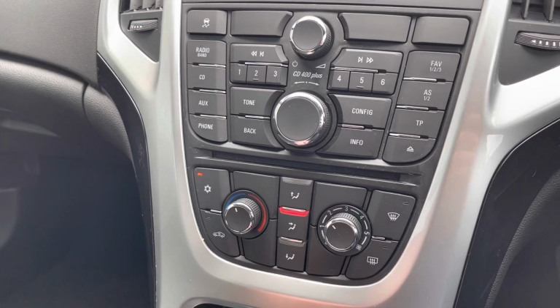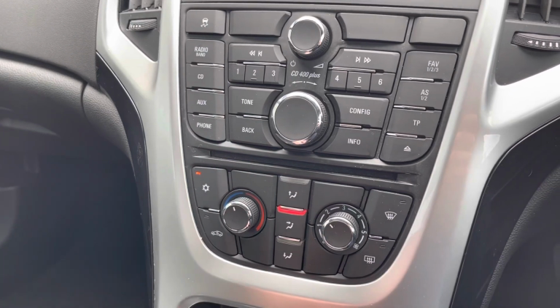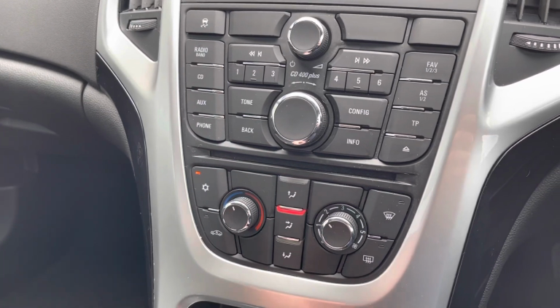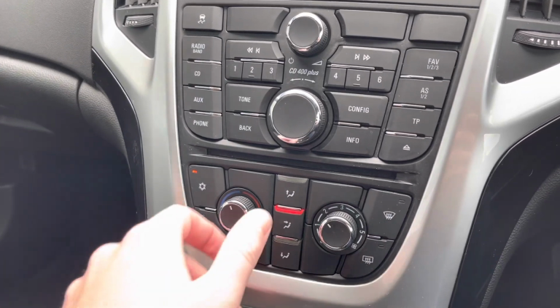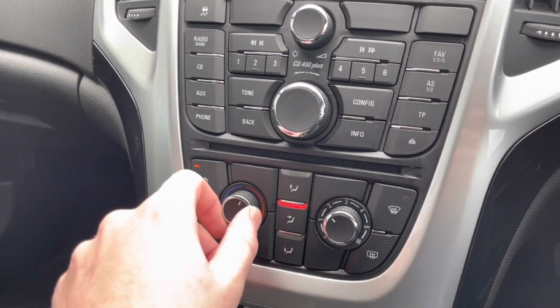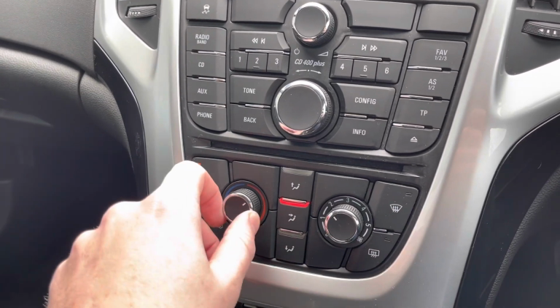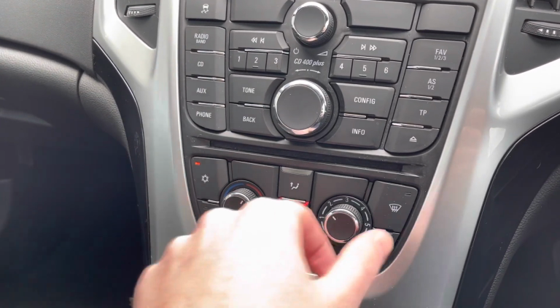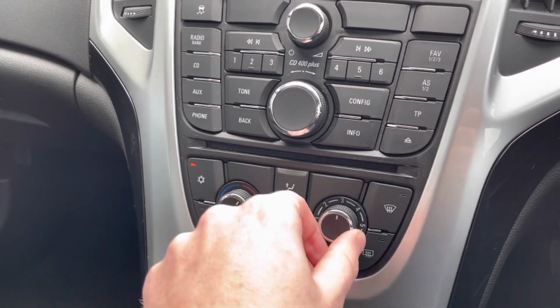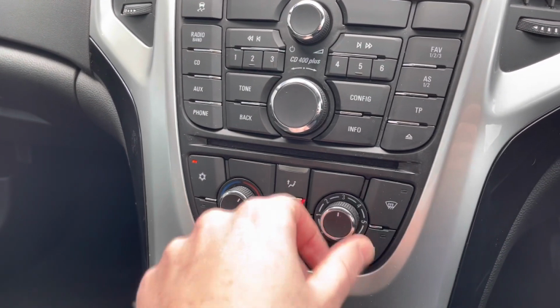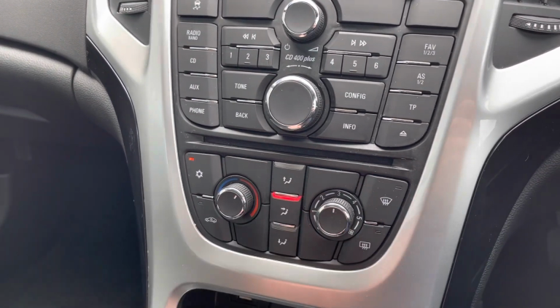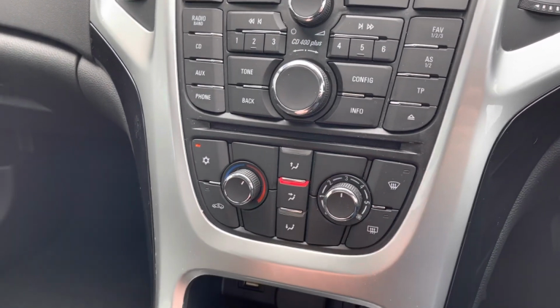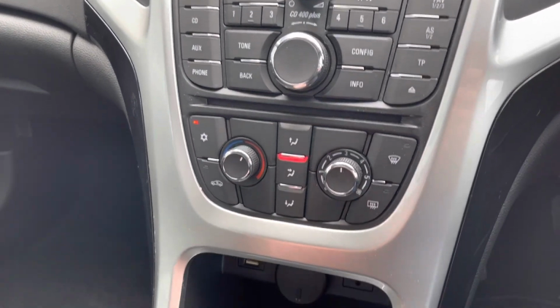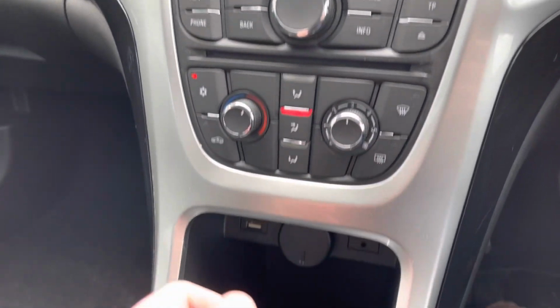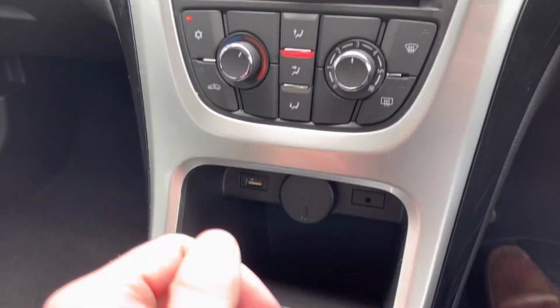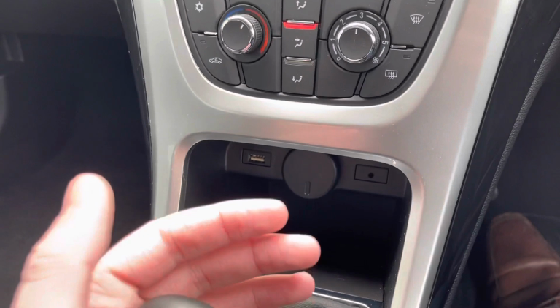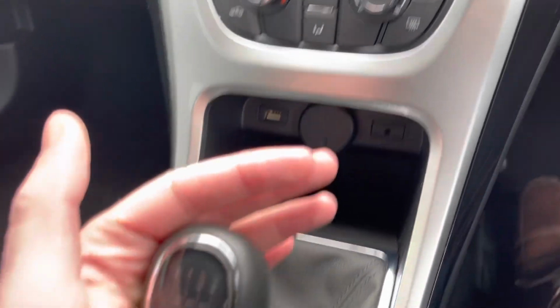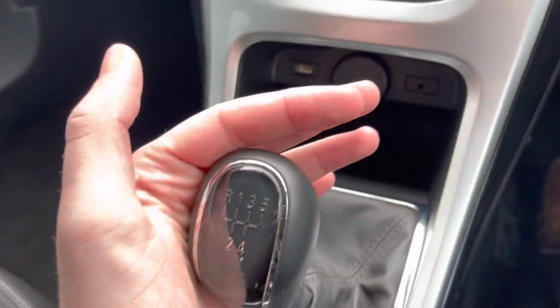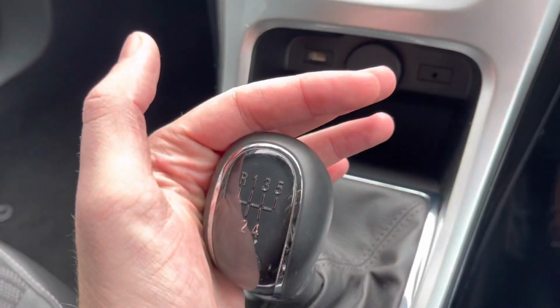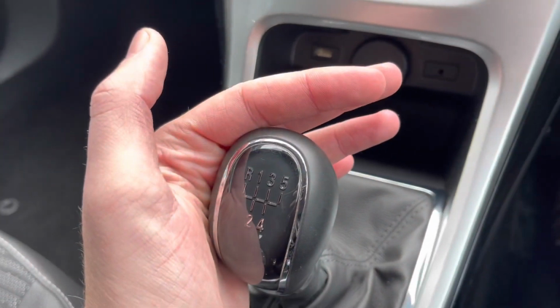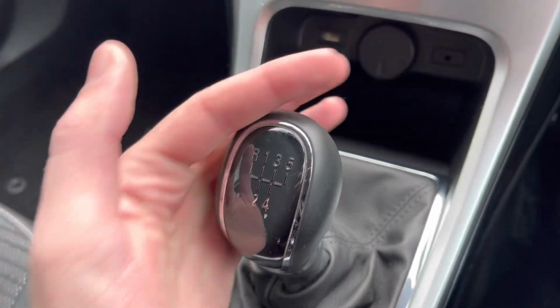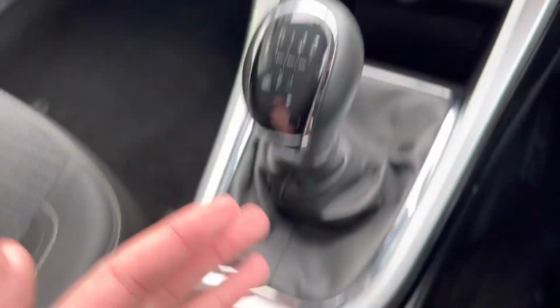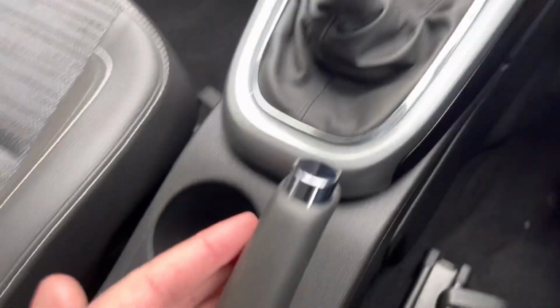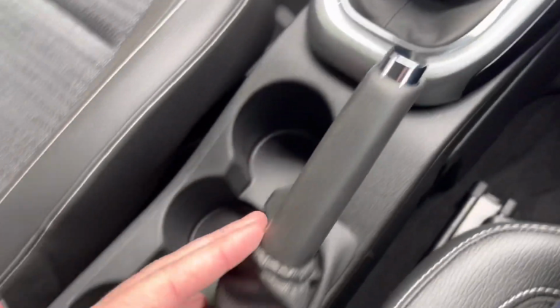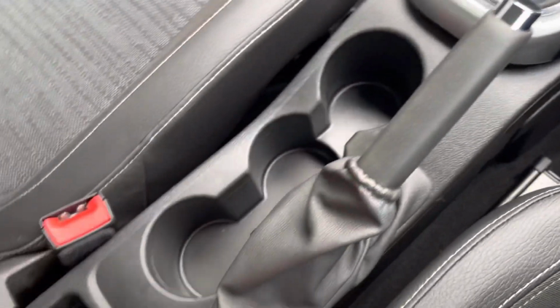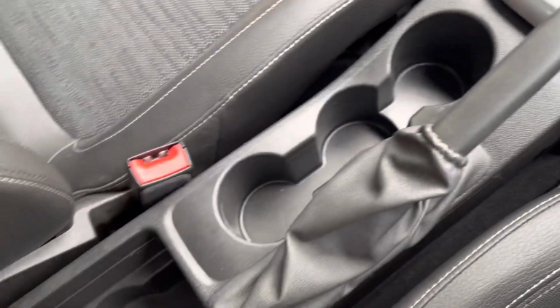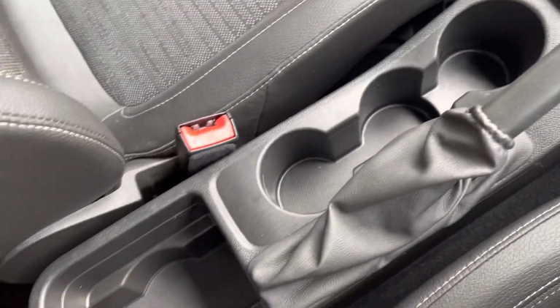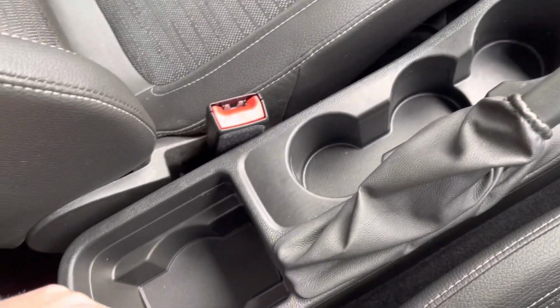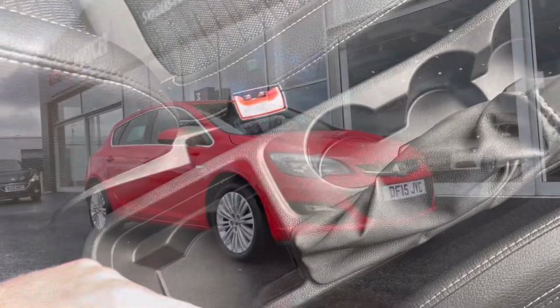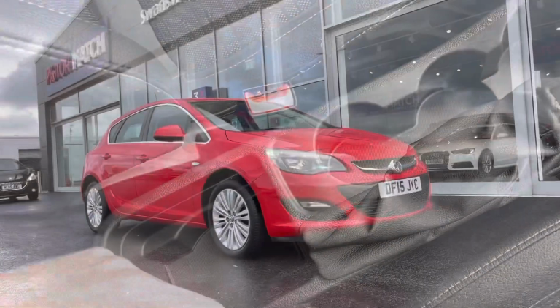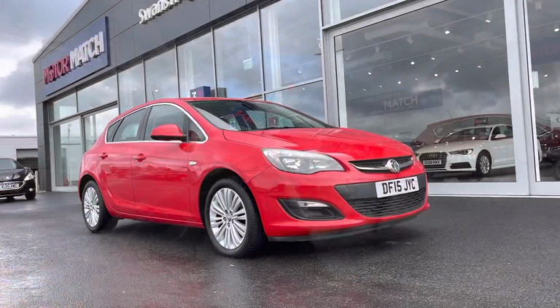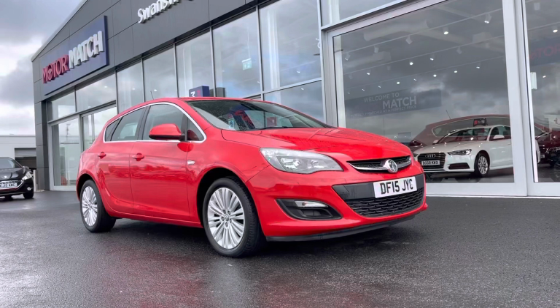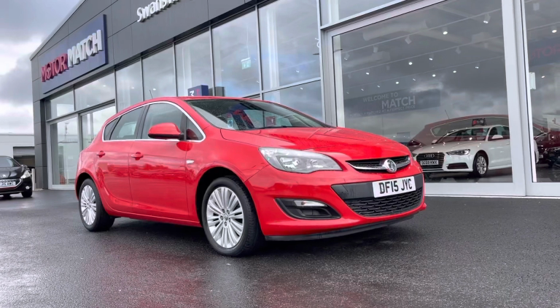Below you'll find the full air conditioning temperature controls, which are very nice and simple. Moving down, there's a lovely five speed gearbox, three cup holders, and a little bit of extra storage room.